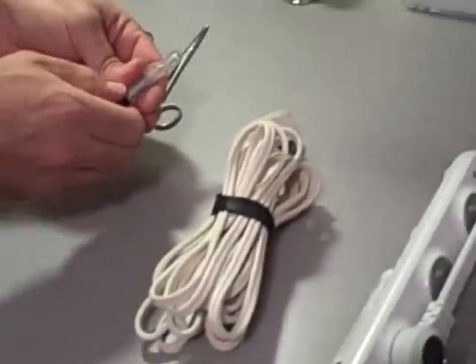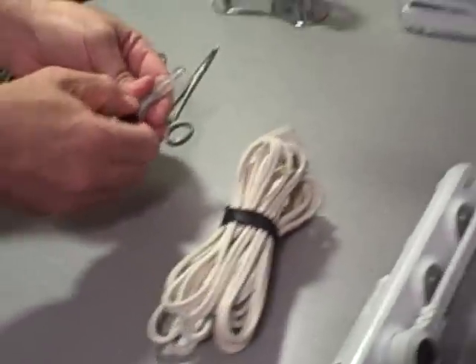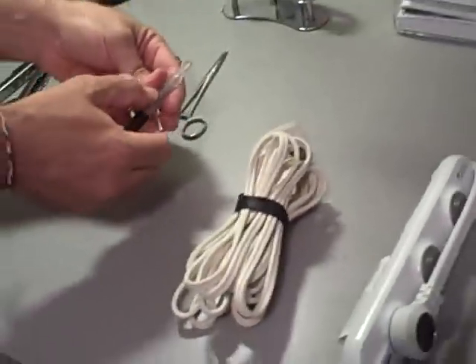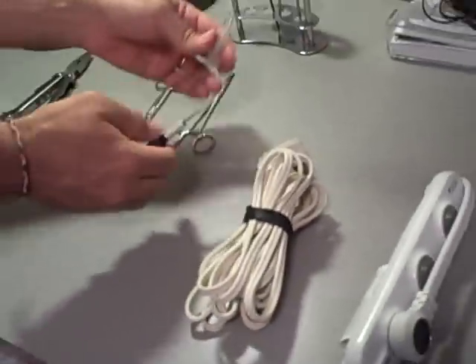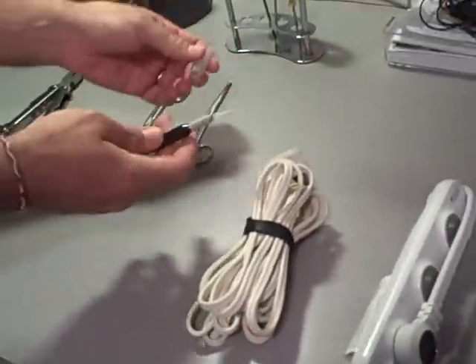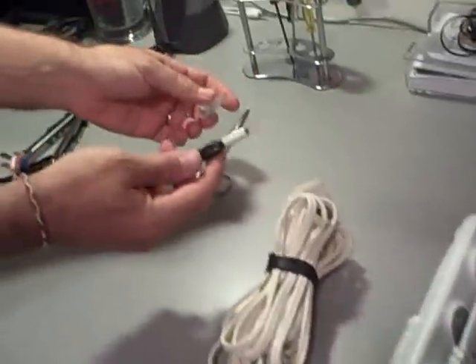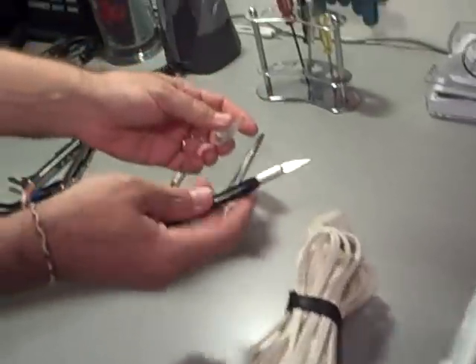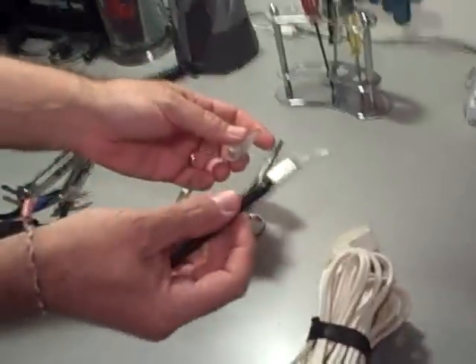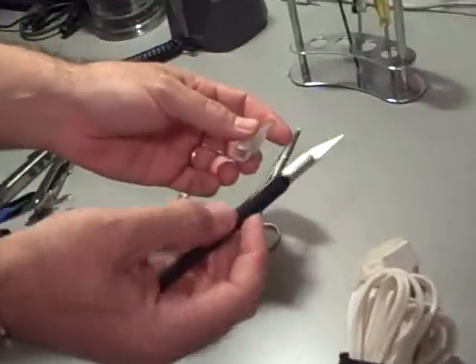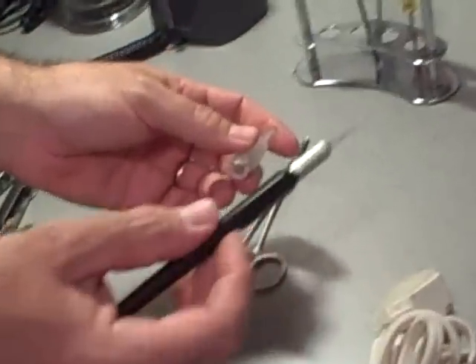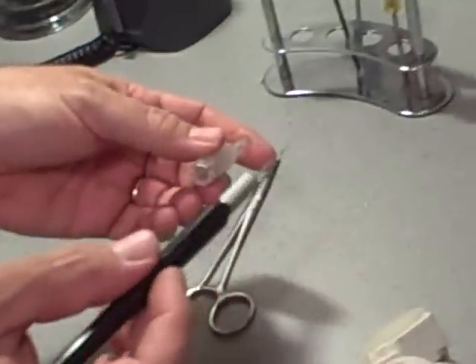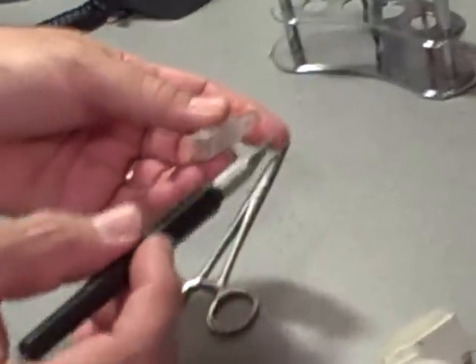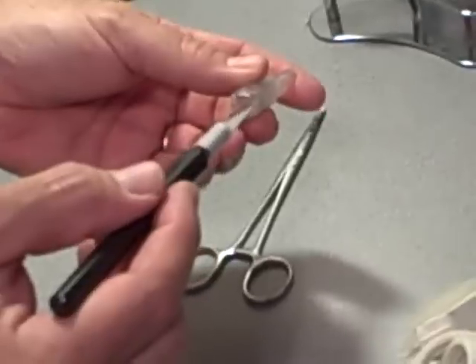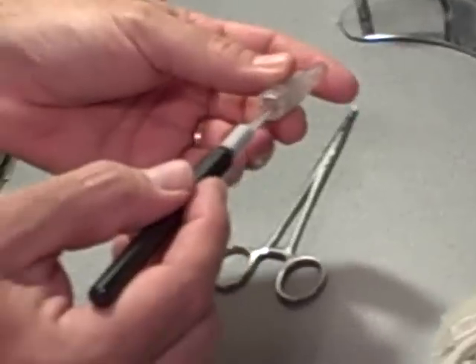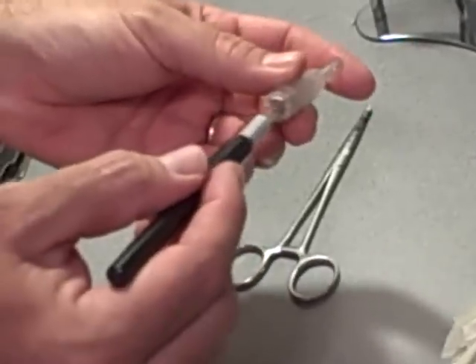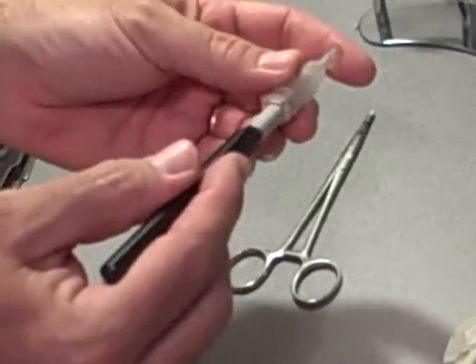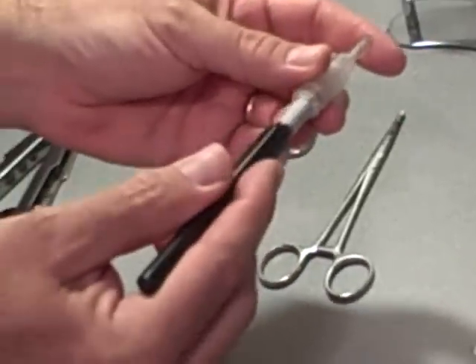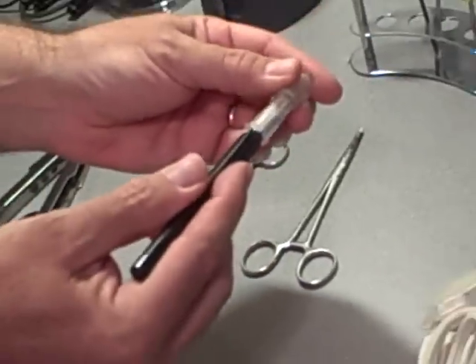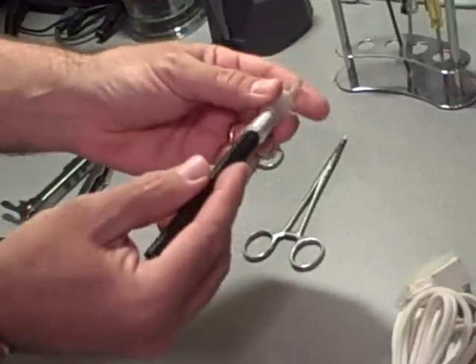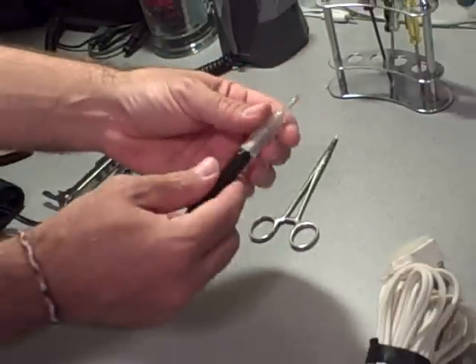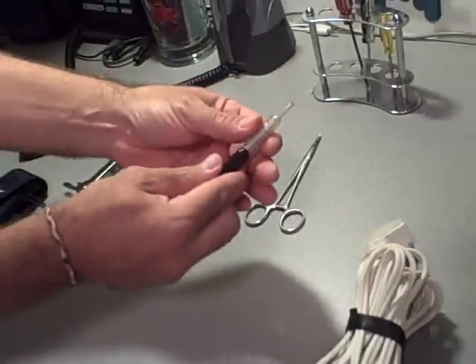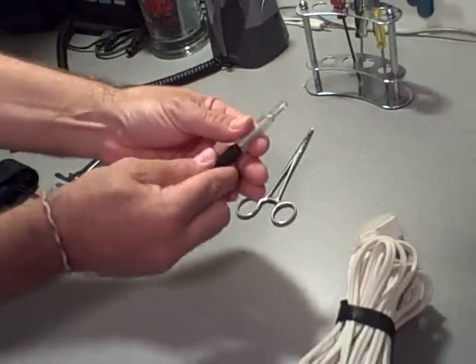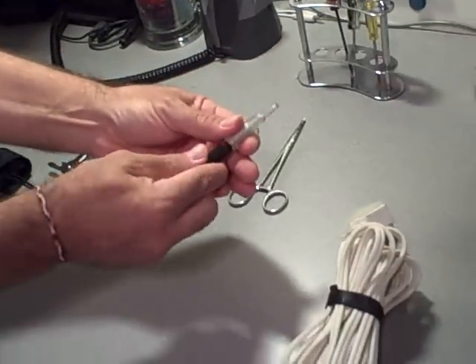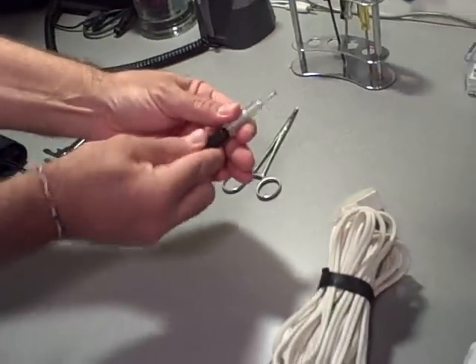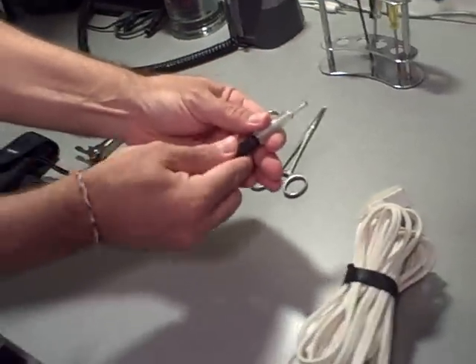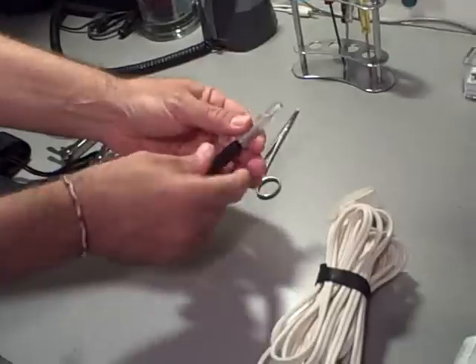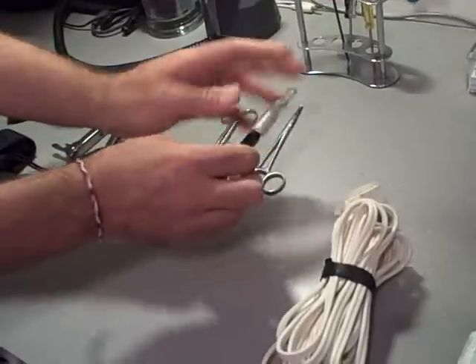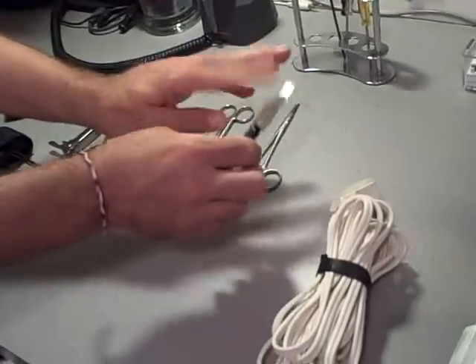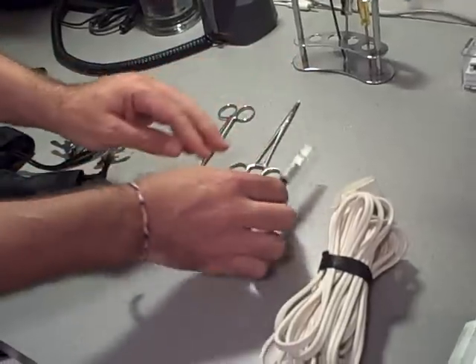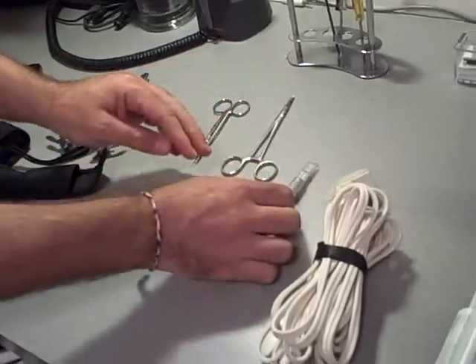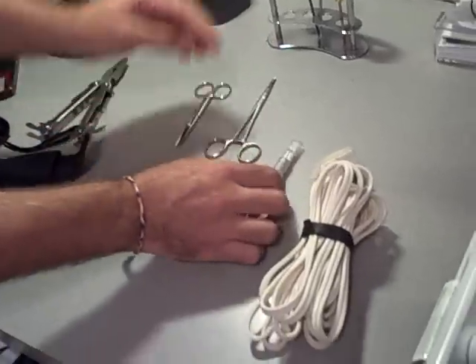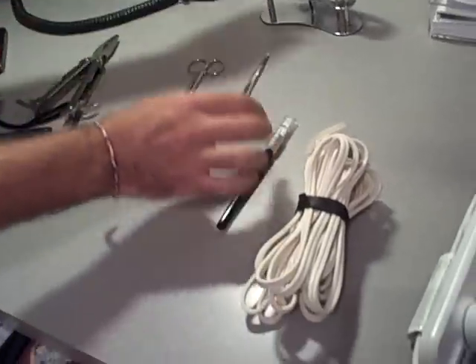I like to have an exacto knife for those times that I'm cutting or working with small items, need to trim something for a presentation. It's always good to have on hand as well.